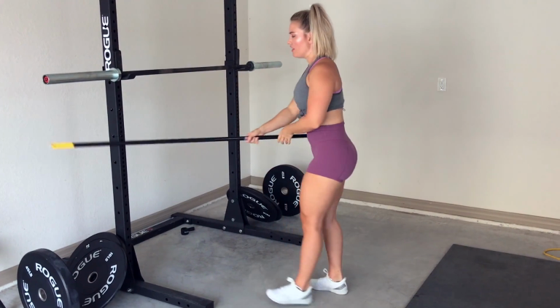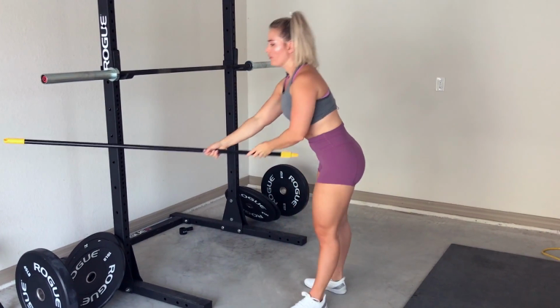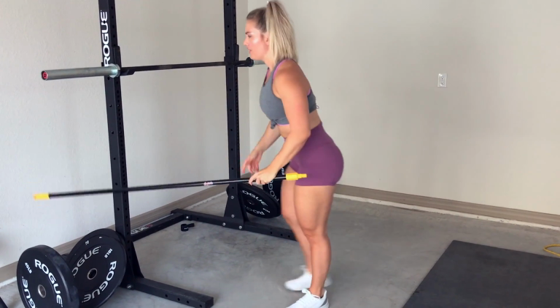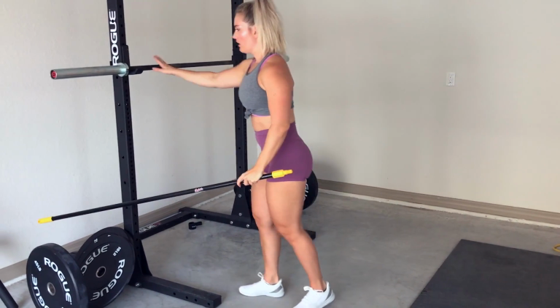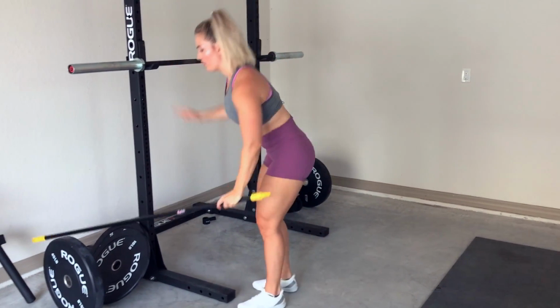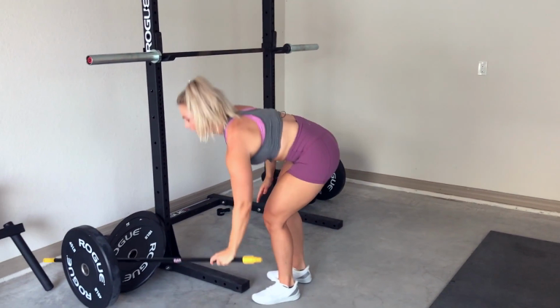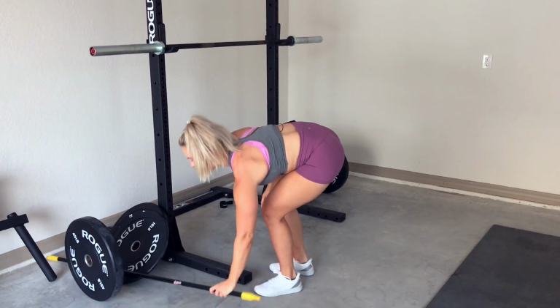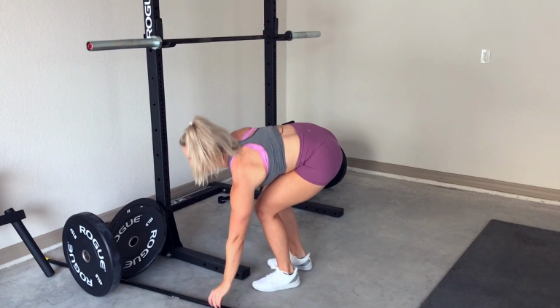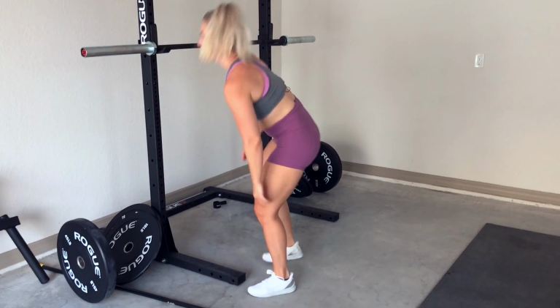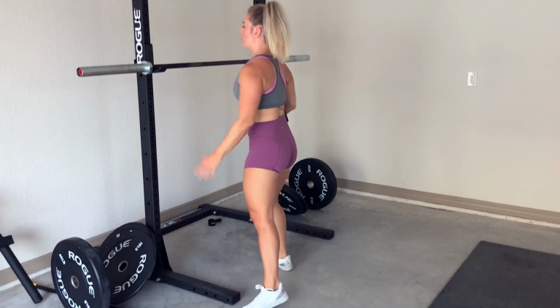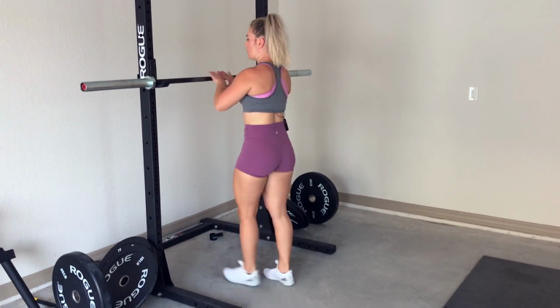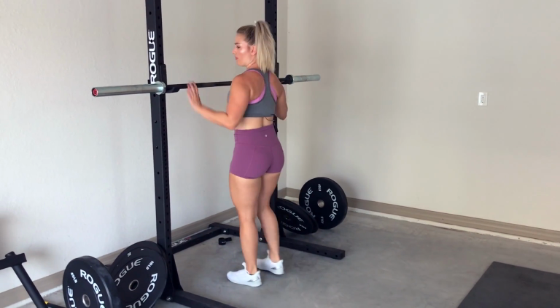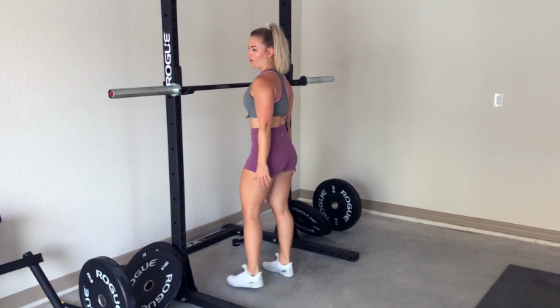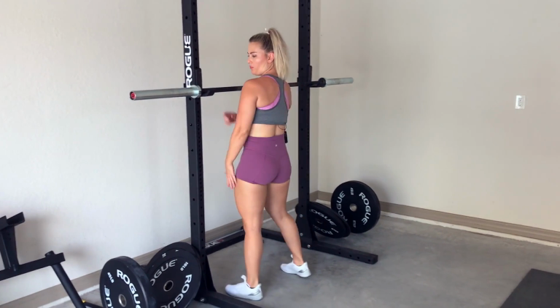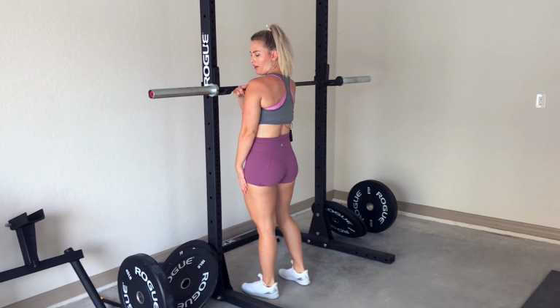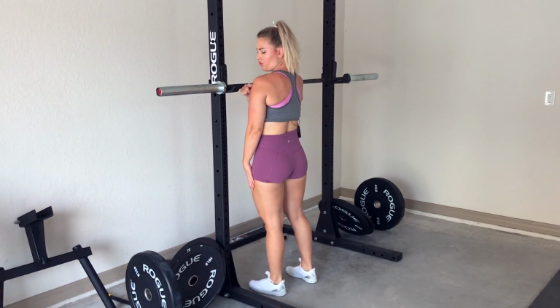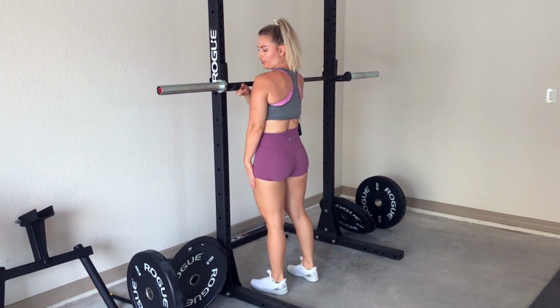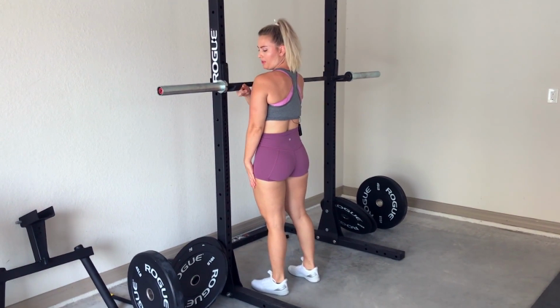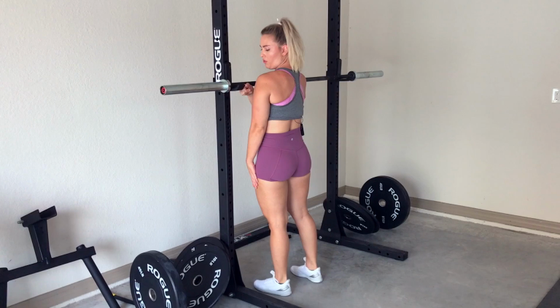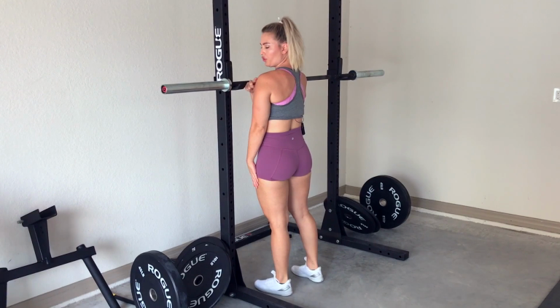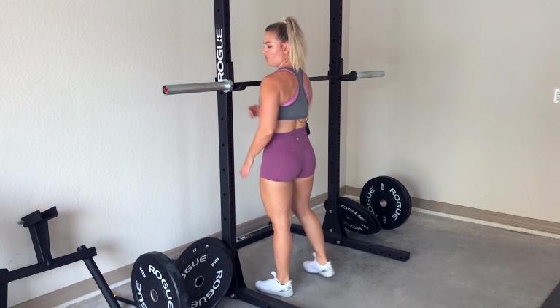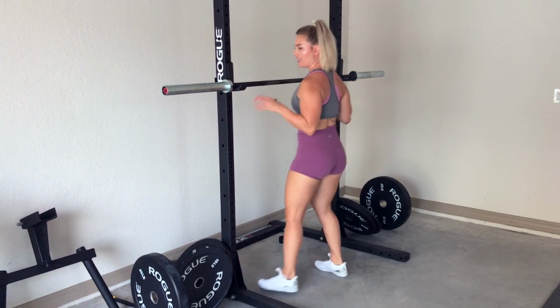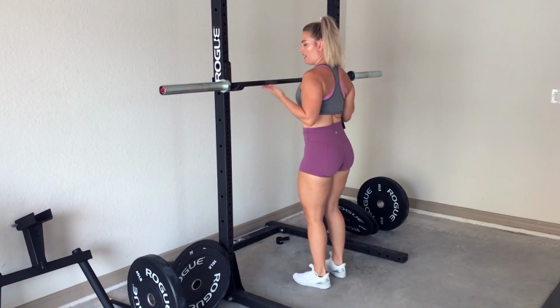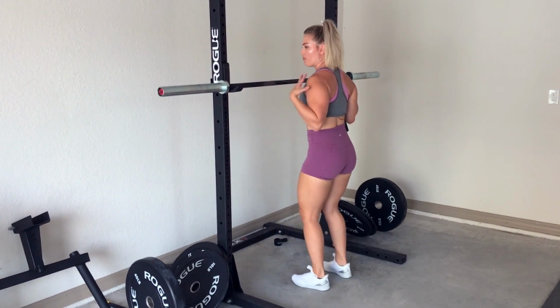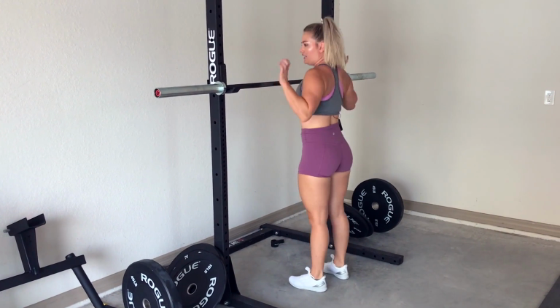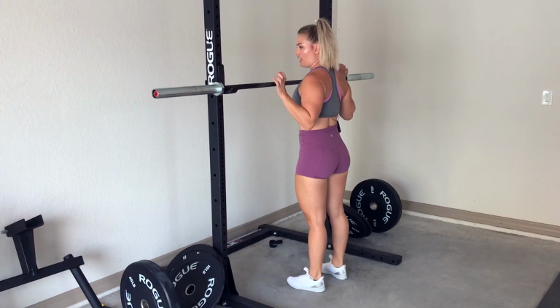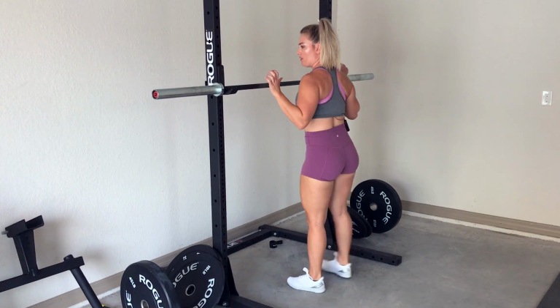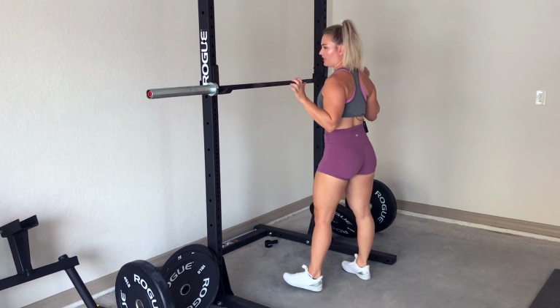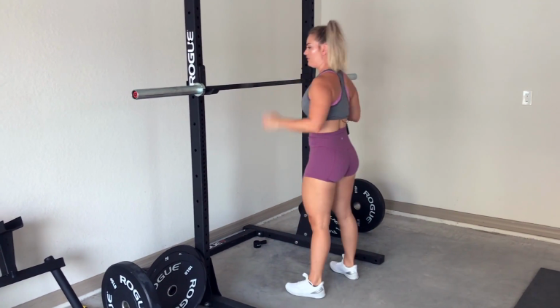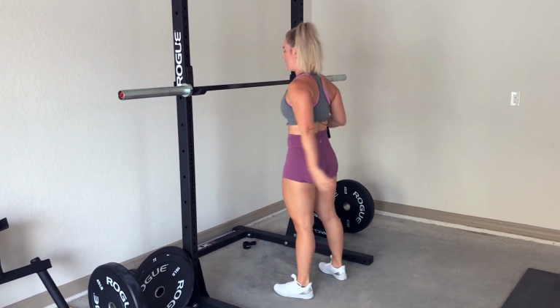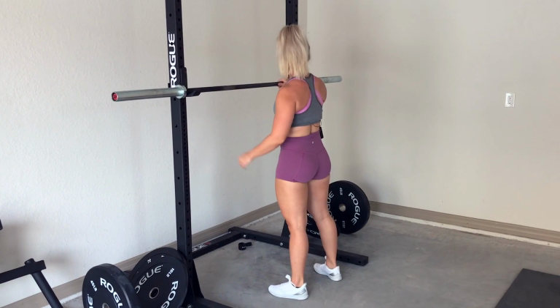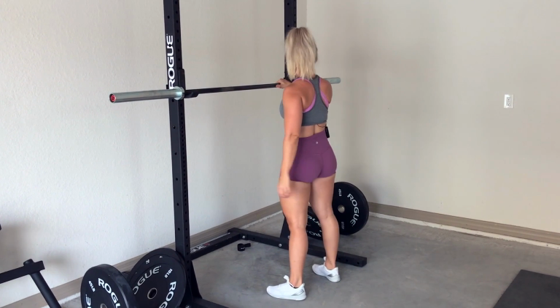Then we're going to move on to the actual rack. When we're setting our bar height, we're going to want it about shoulder level, a little bit below our shoulders, so we can get under the bar, lift it up properly, and take a few steps back. I'll show you here.